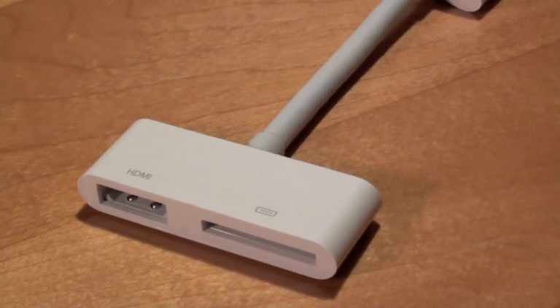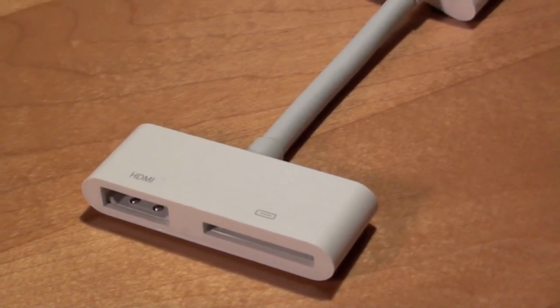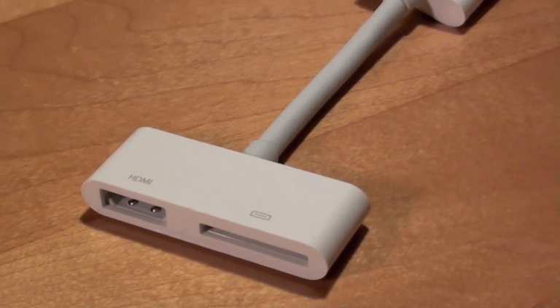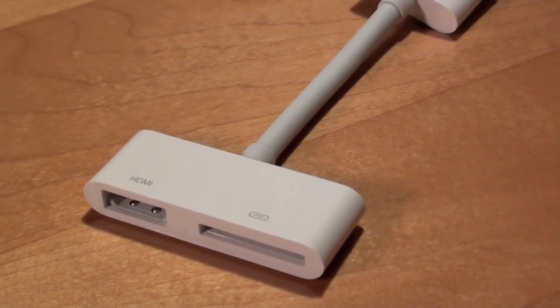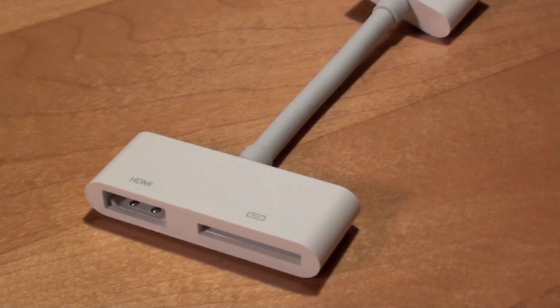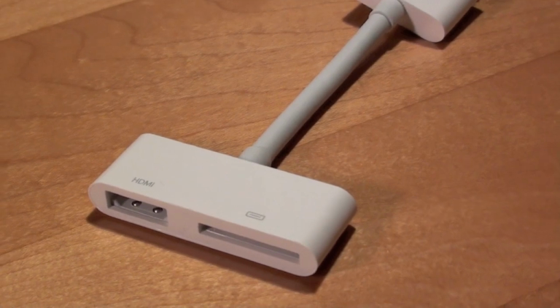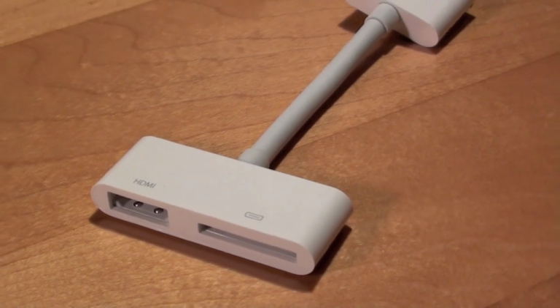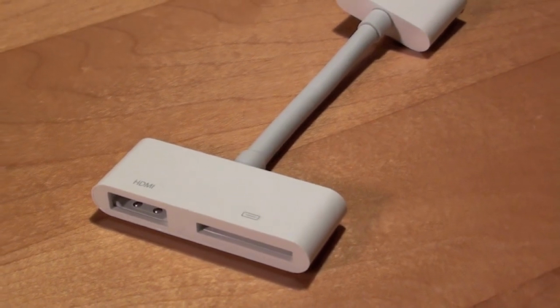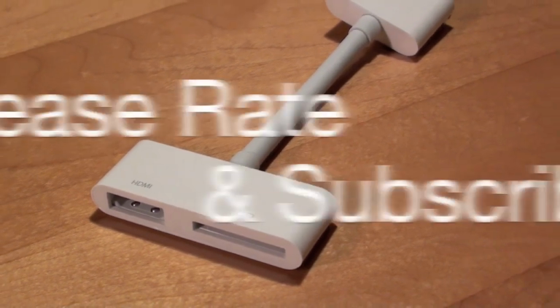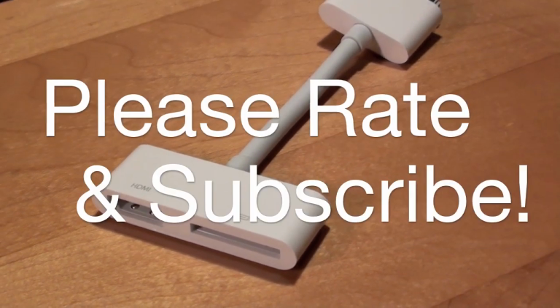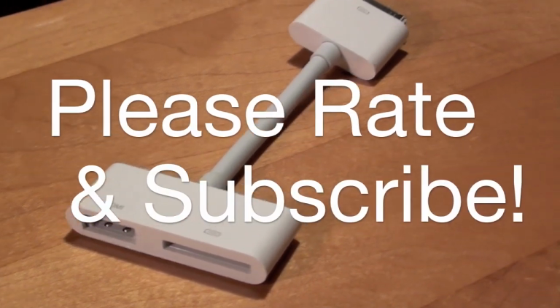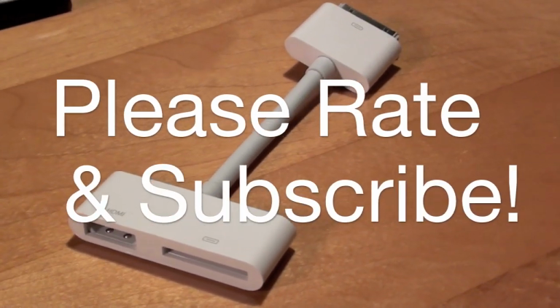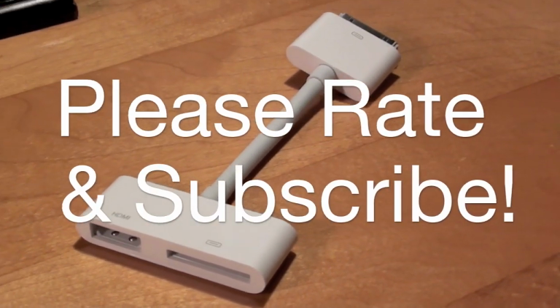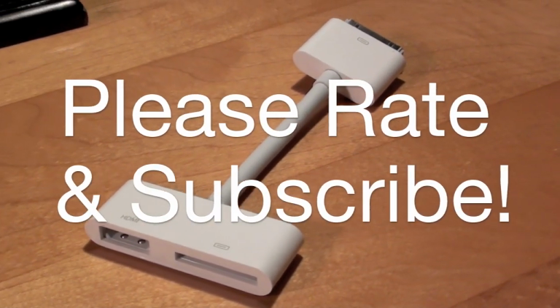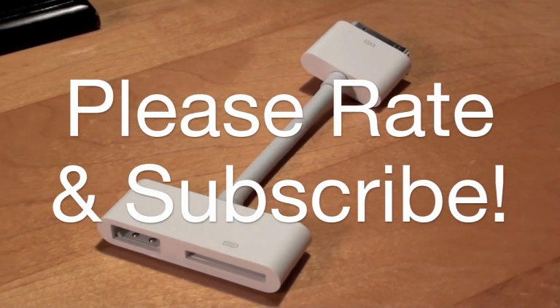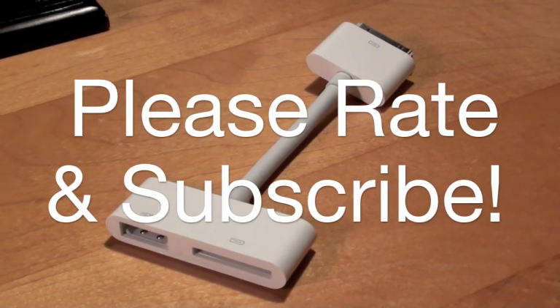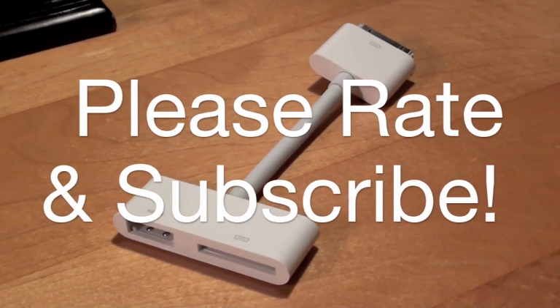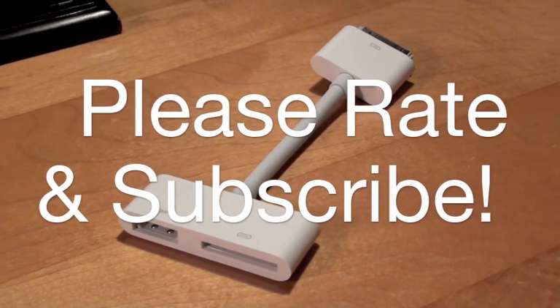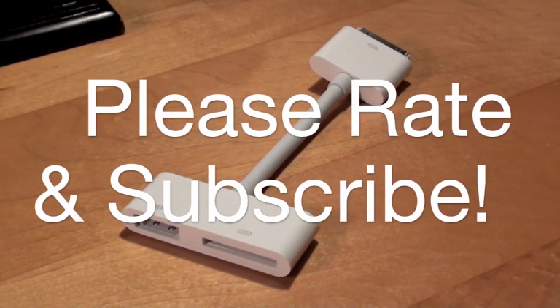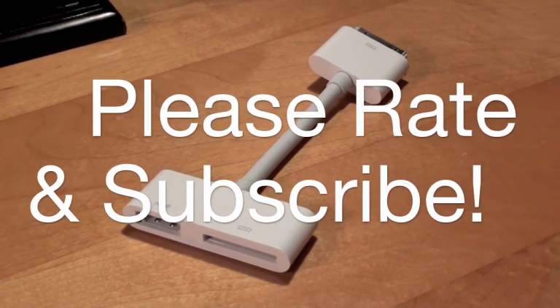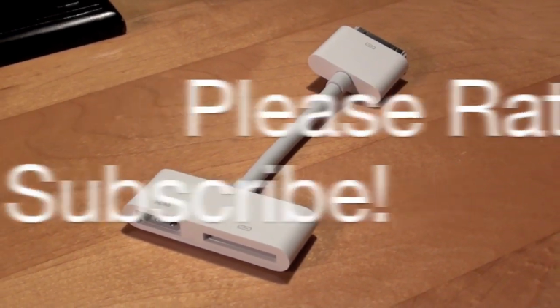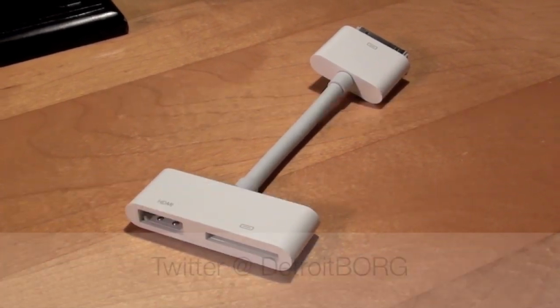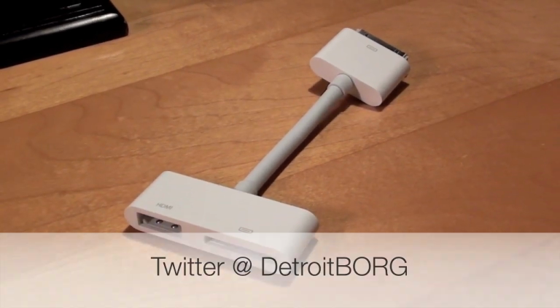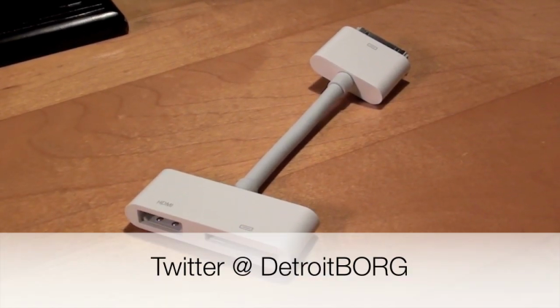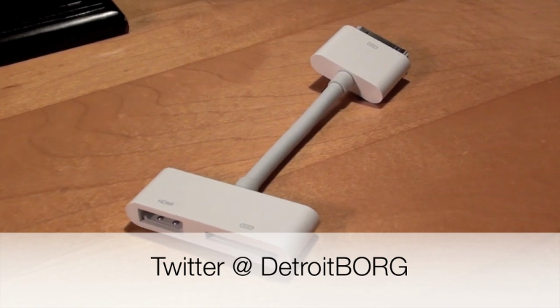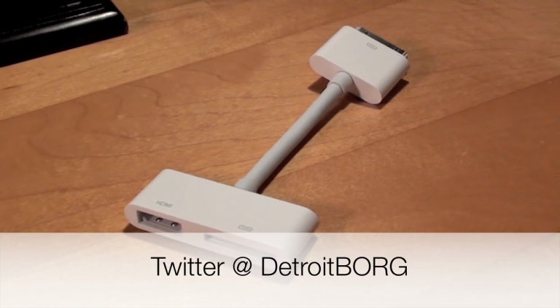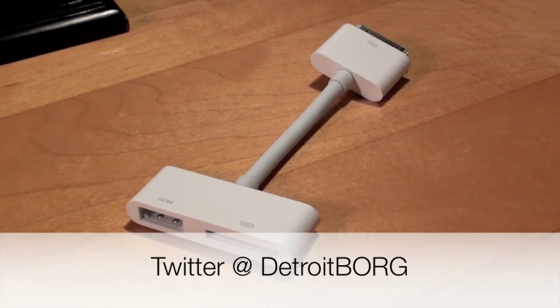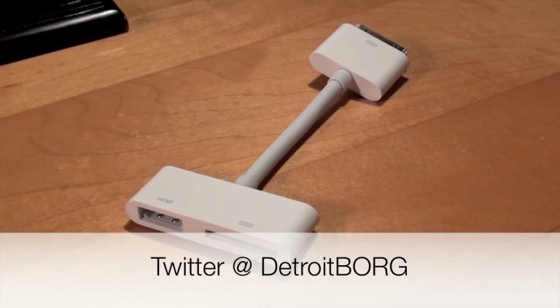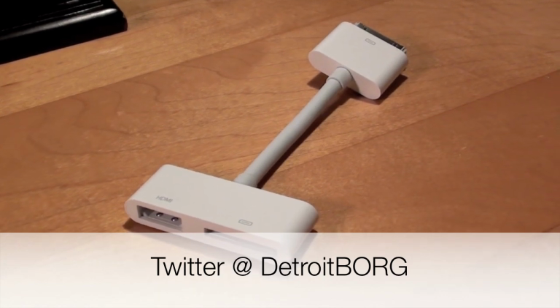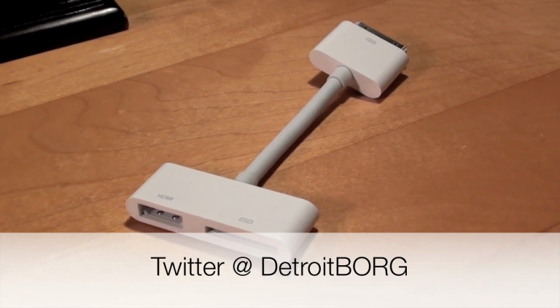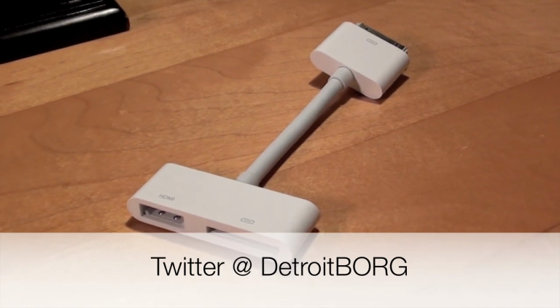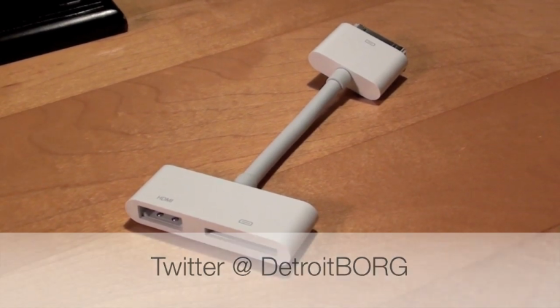This is Detroit Borg with a look at the digital AV adapter for the iPod Touch 4th generation, iPhone 4, iPad 1, and iPad 2. Thanks for watching.